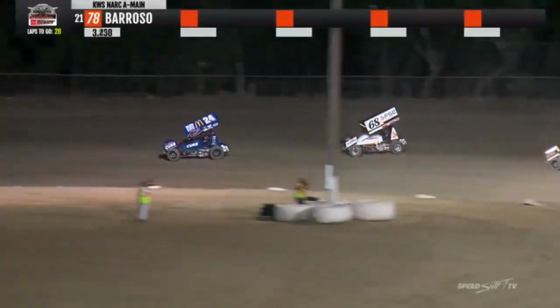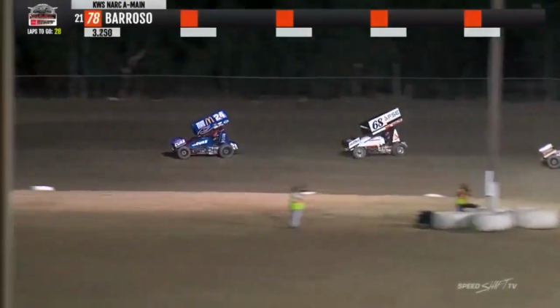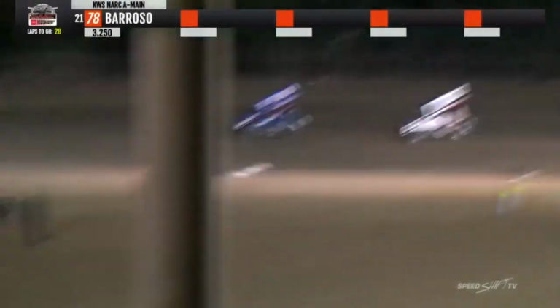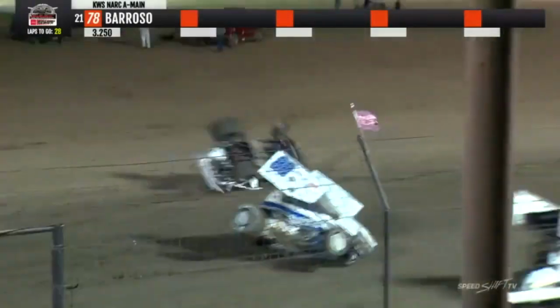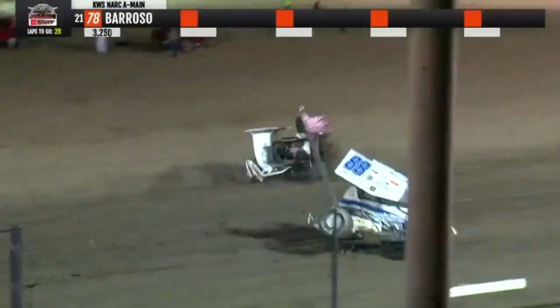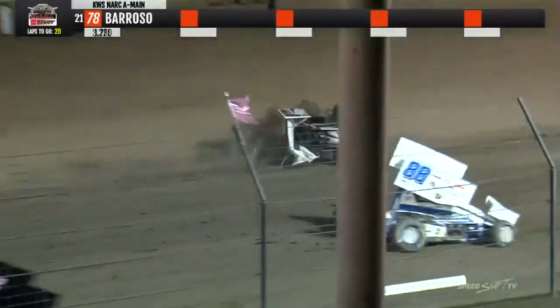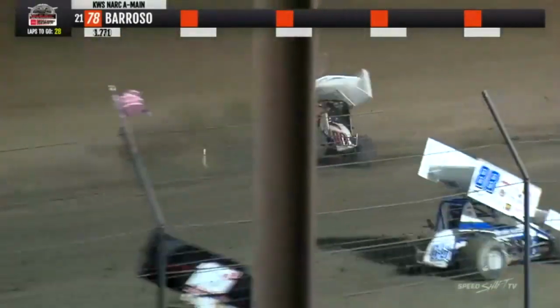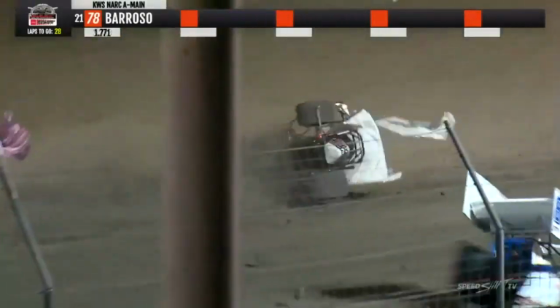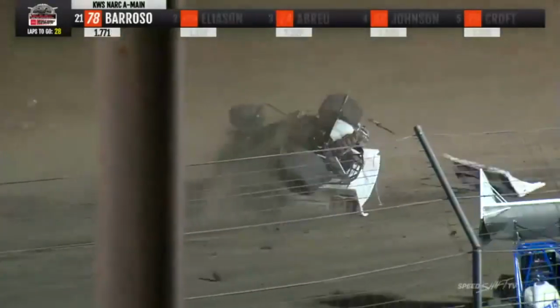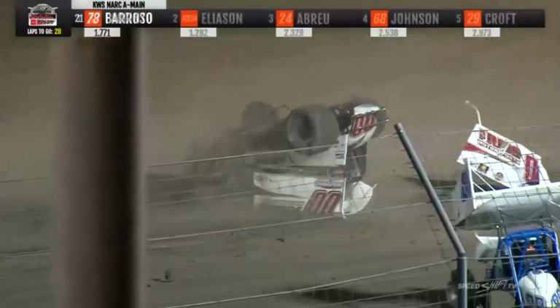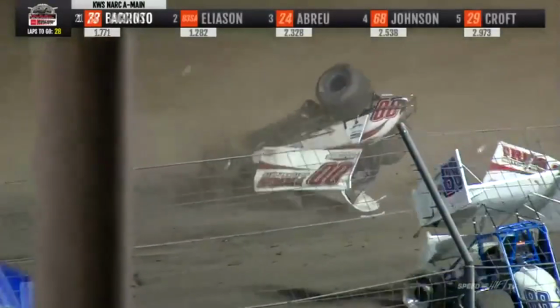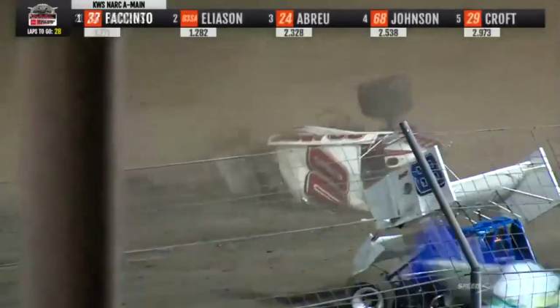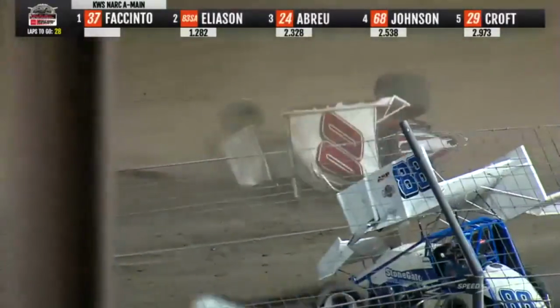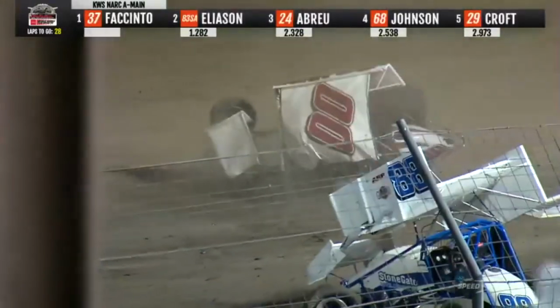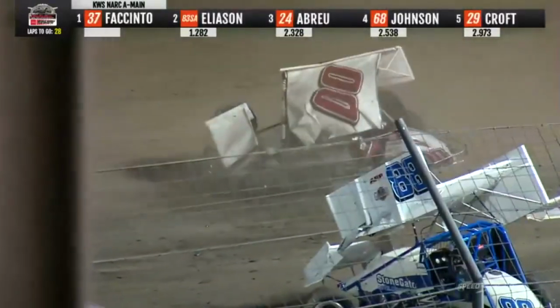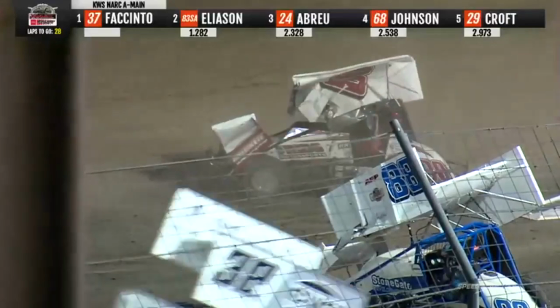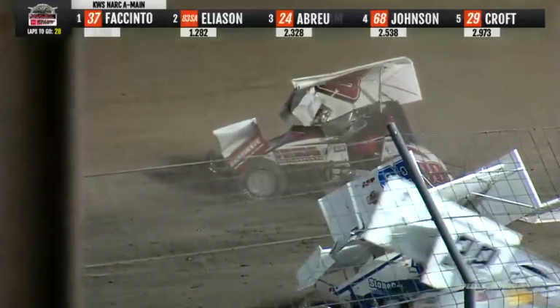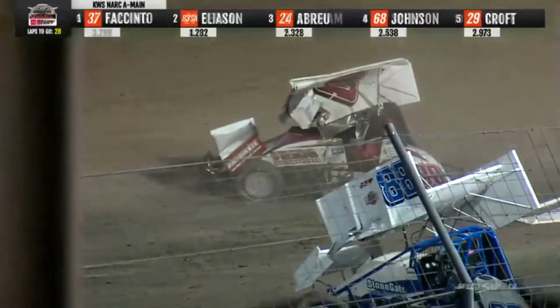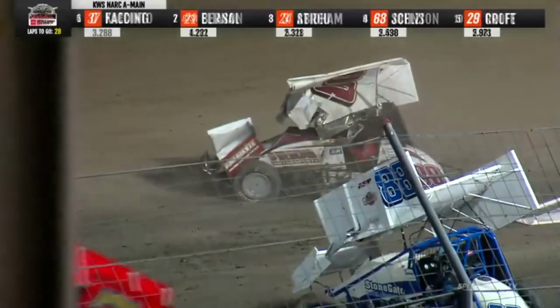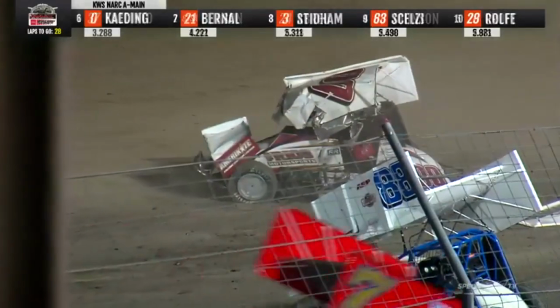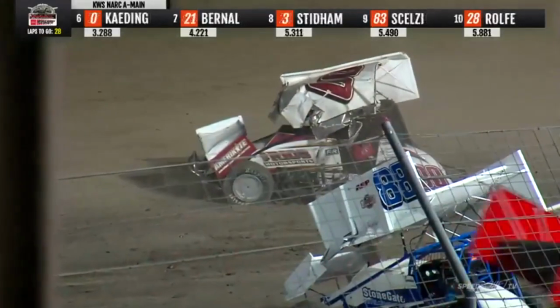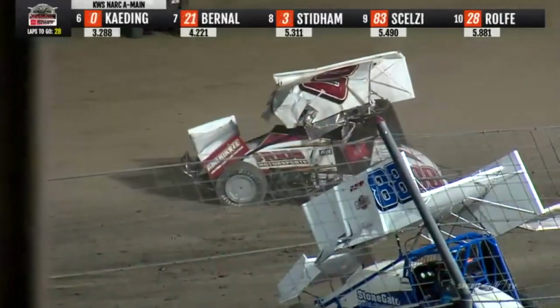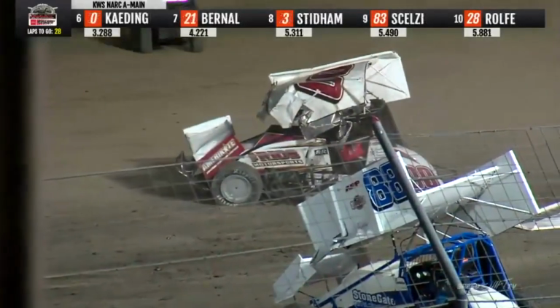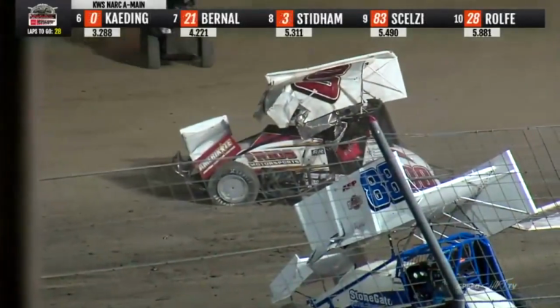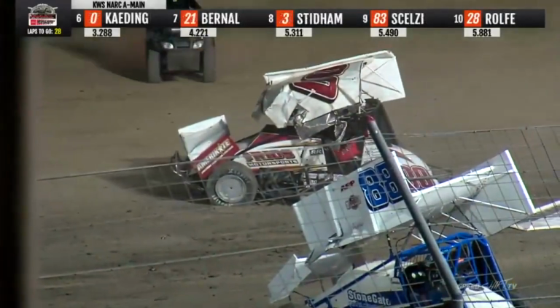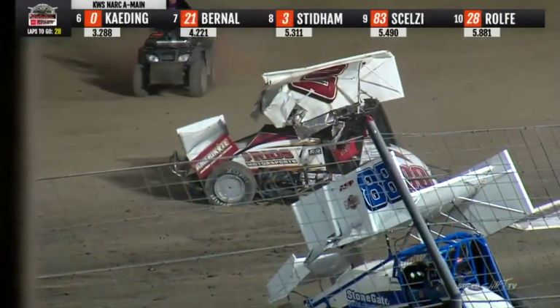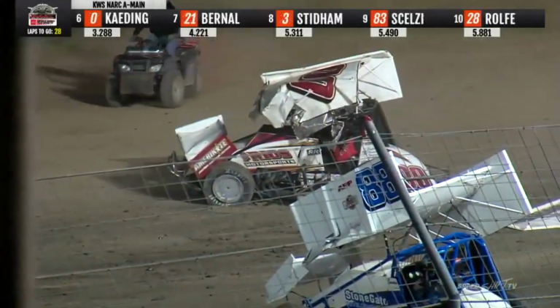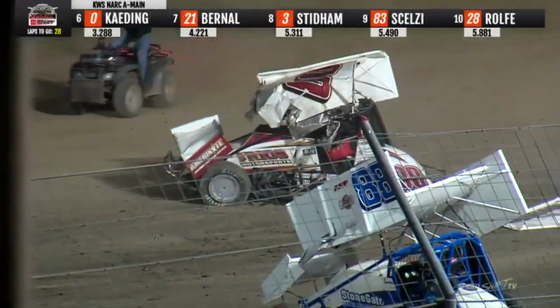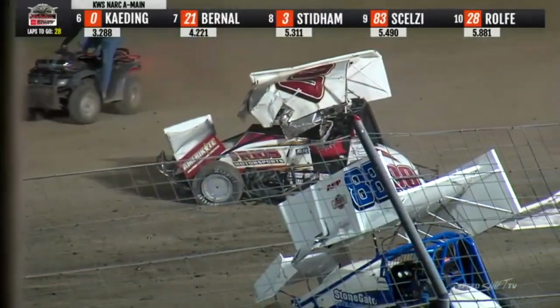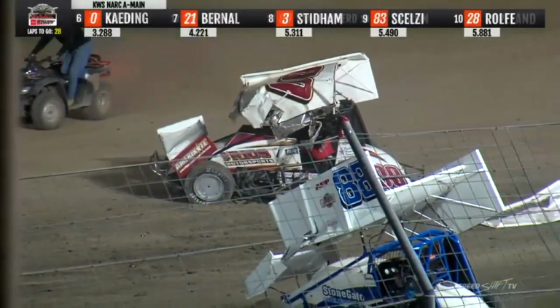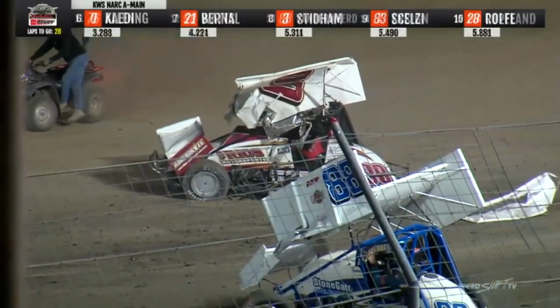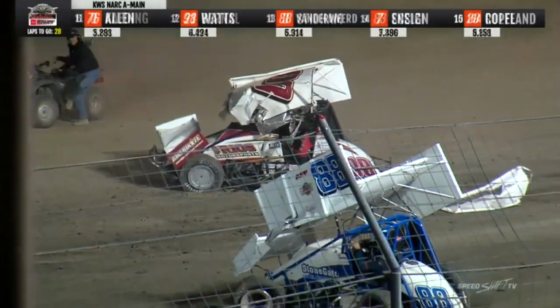Oh, car upside down — Jason Stattler on the front straightaway. Red flag is out, double zero, Jason Stattler. Car number 88, Jace Vandewierd, also involved.